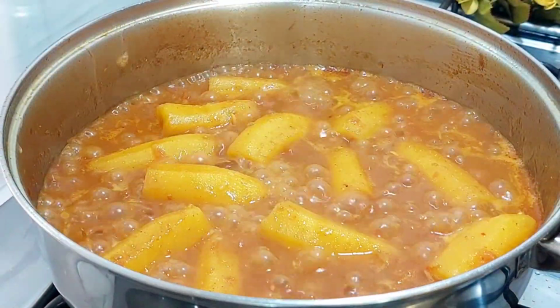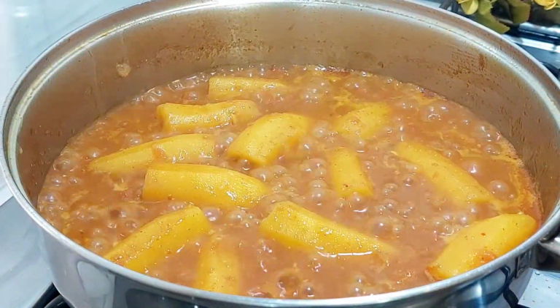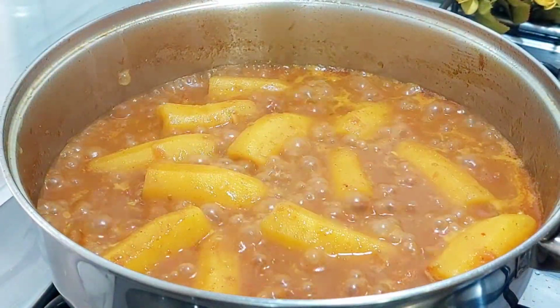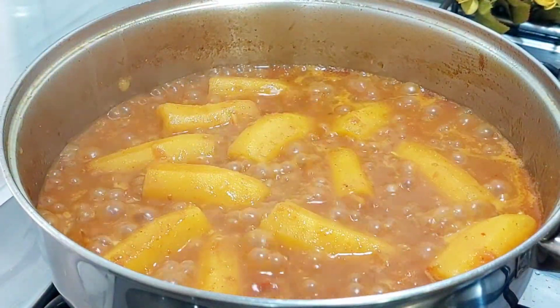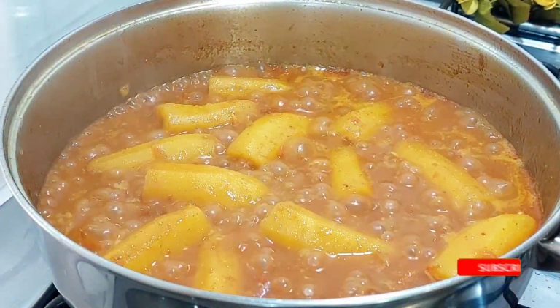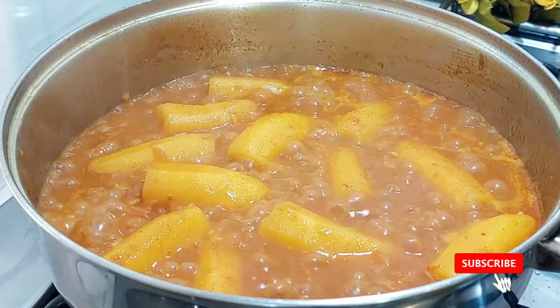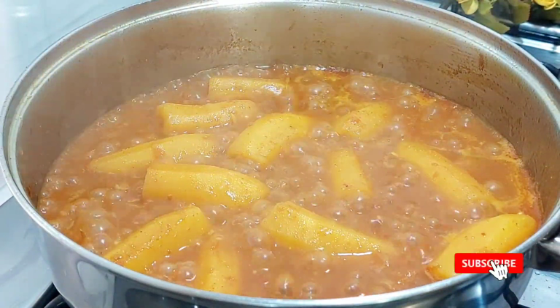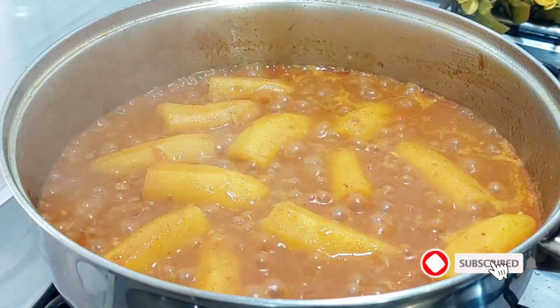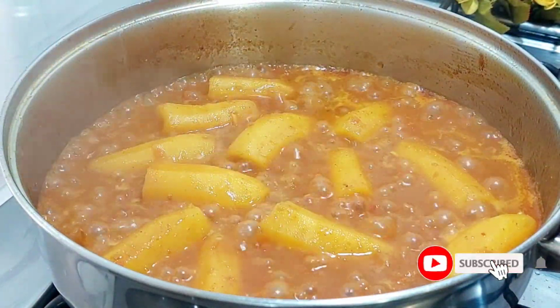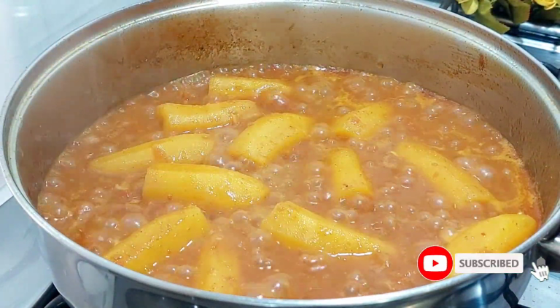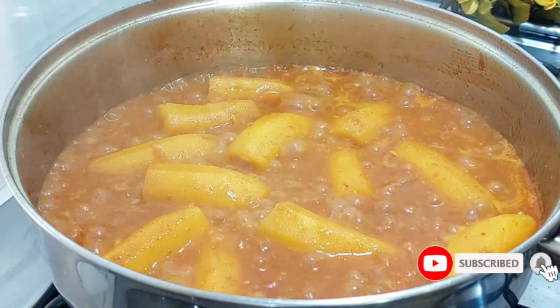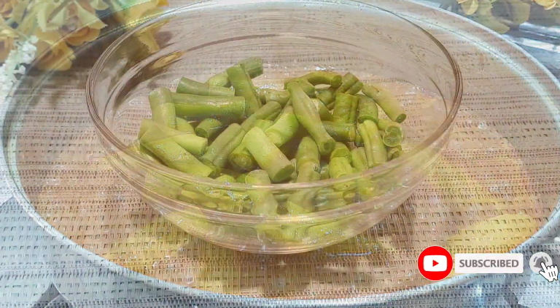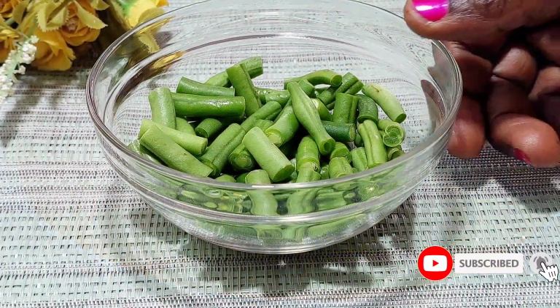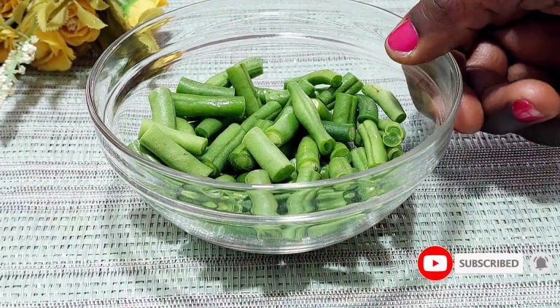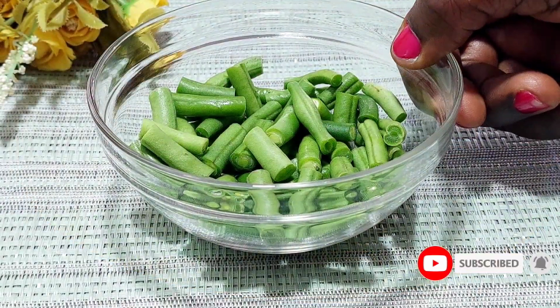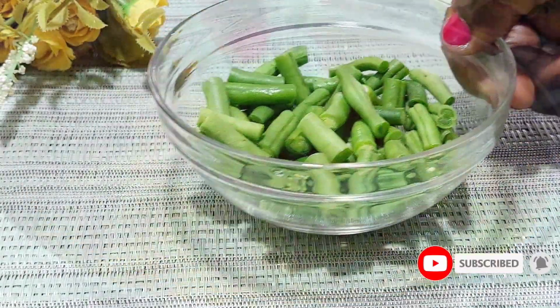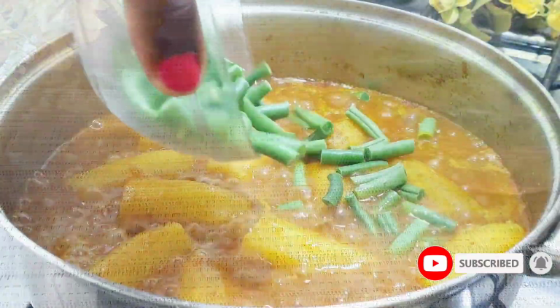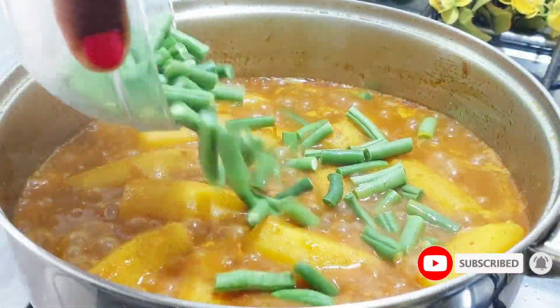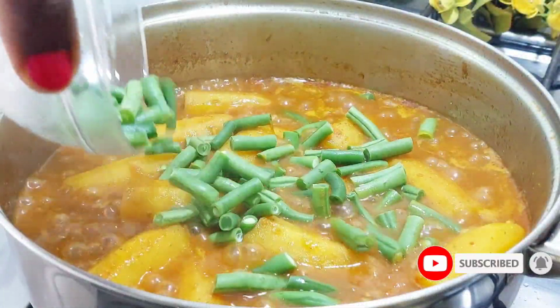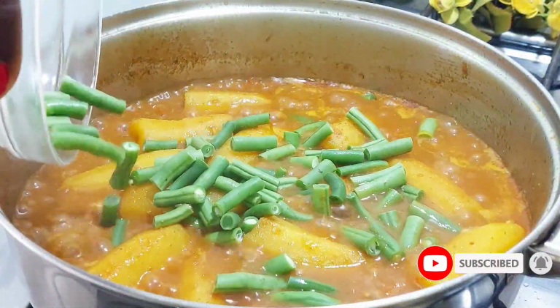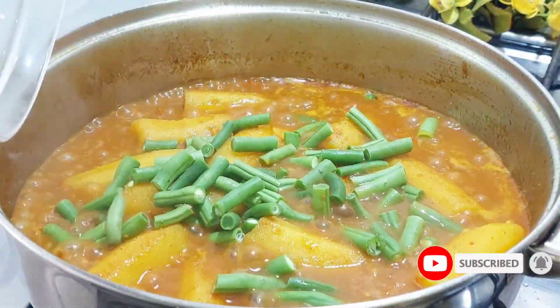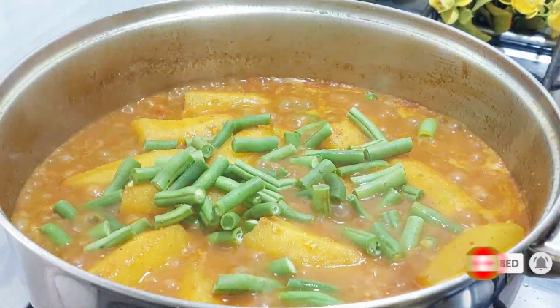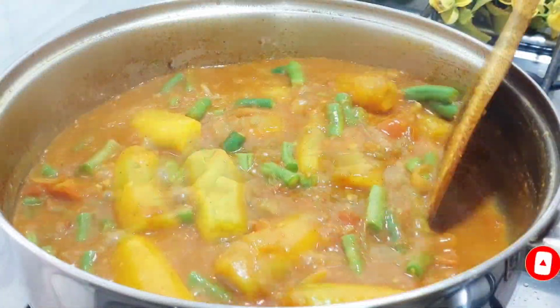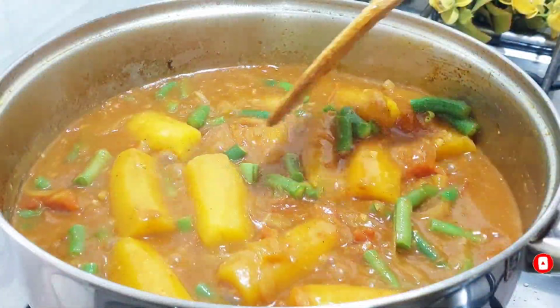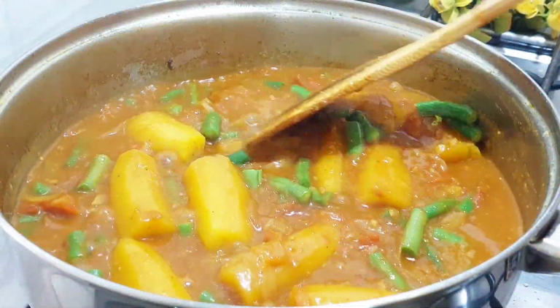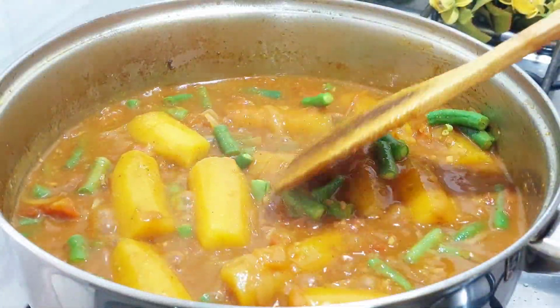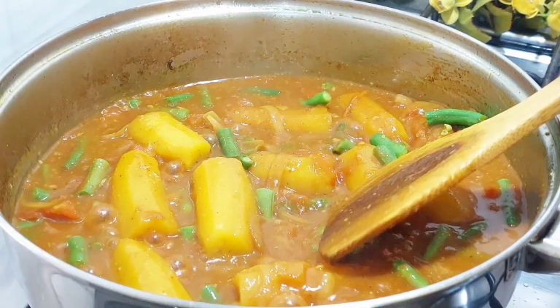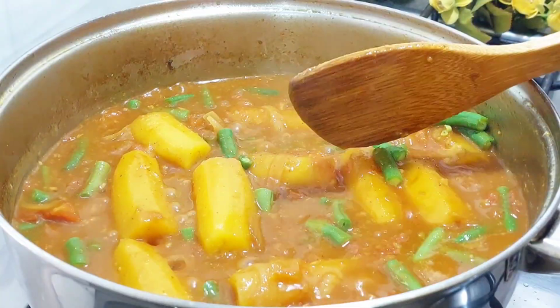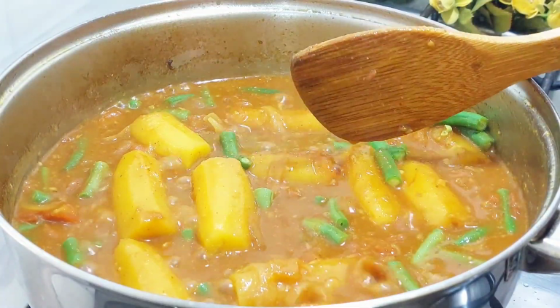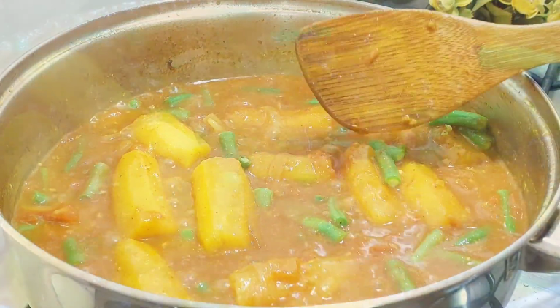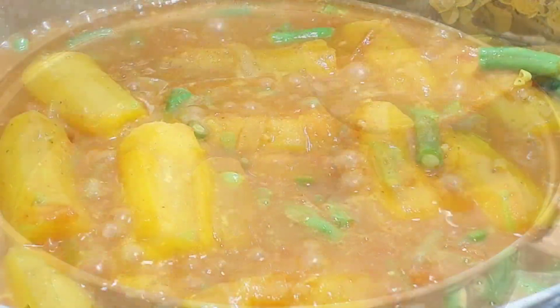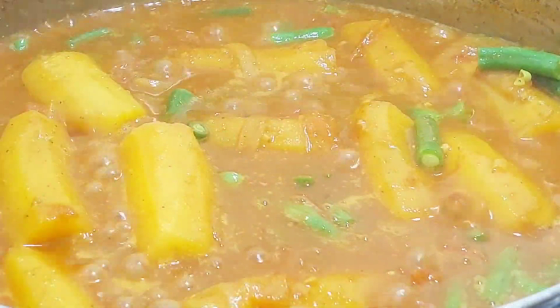My god, it smells so amazing in here. Next, add your green beans and stir through. Allow them to cook for about five minutes.